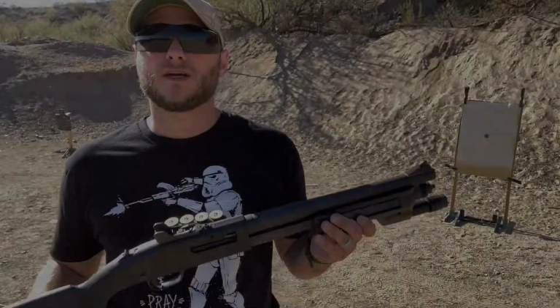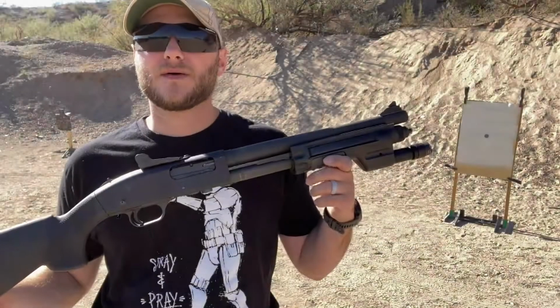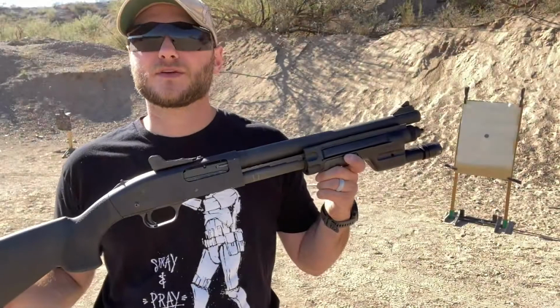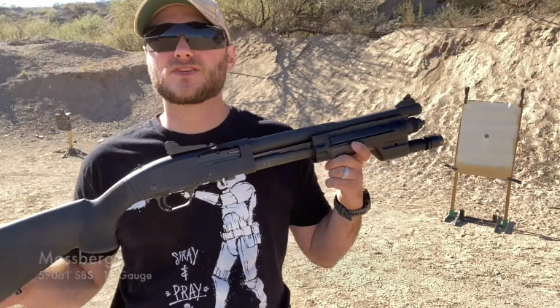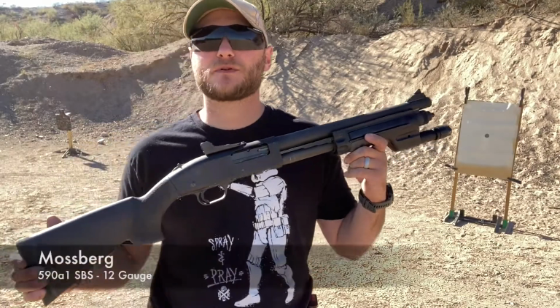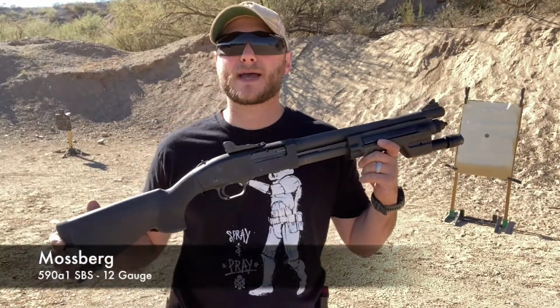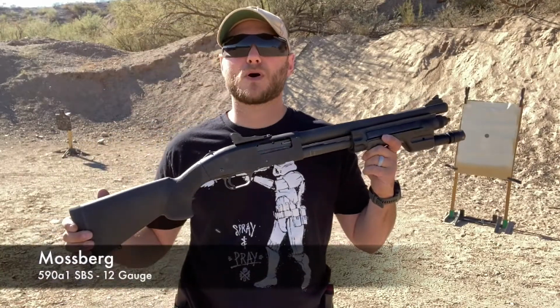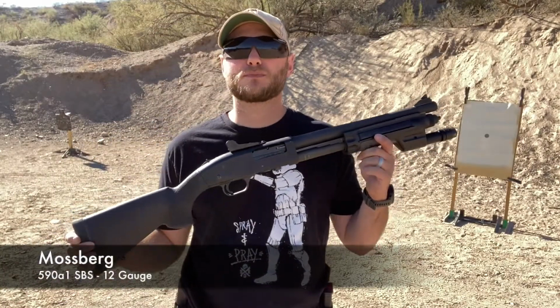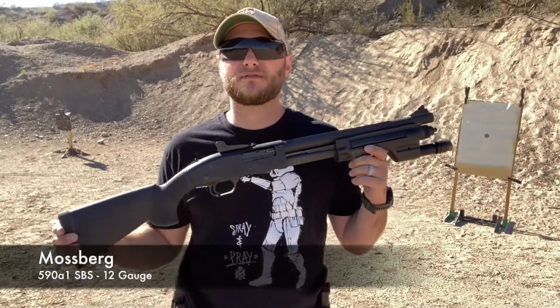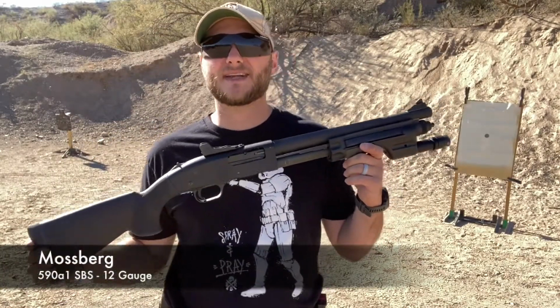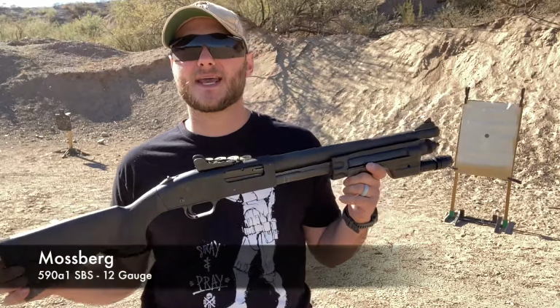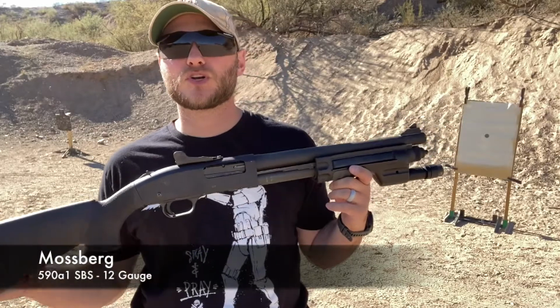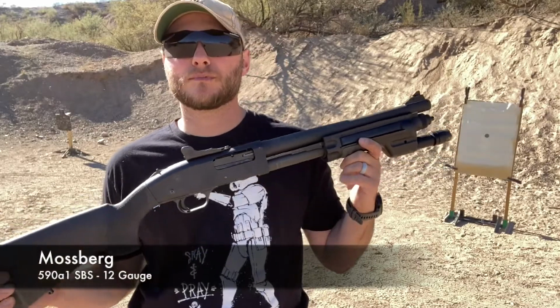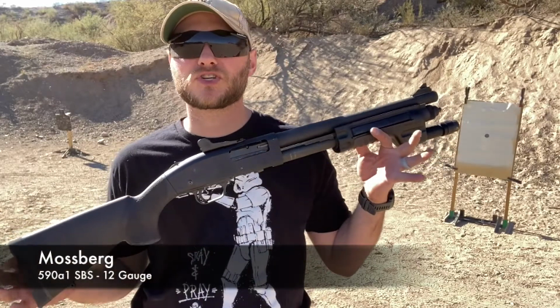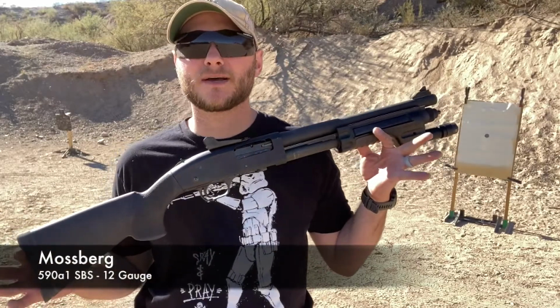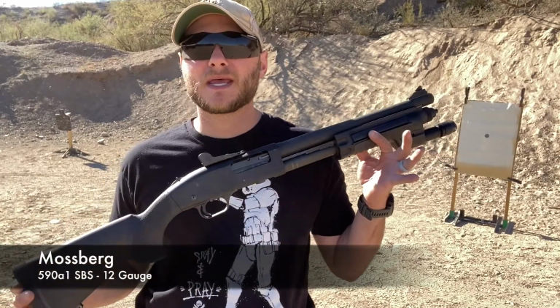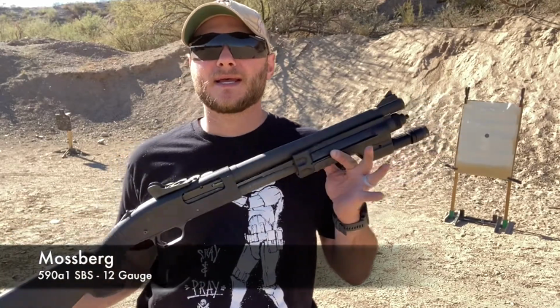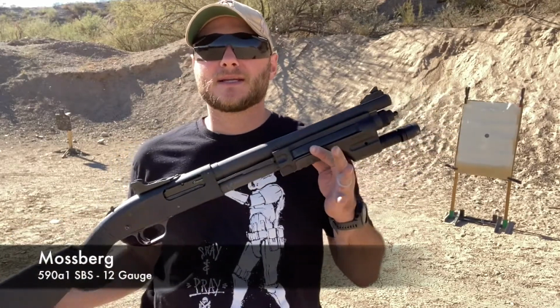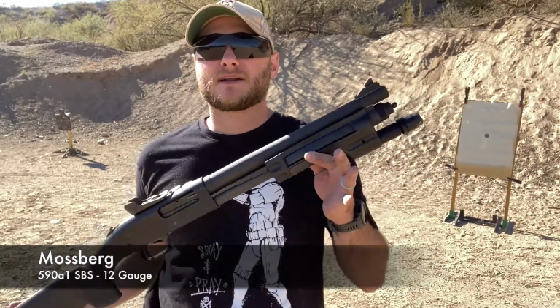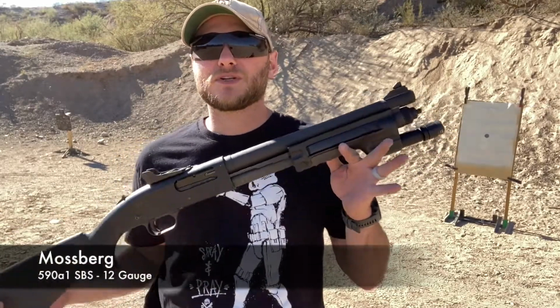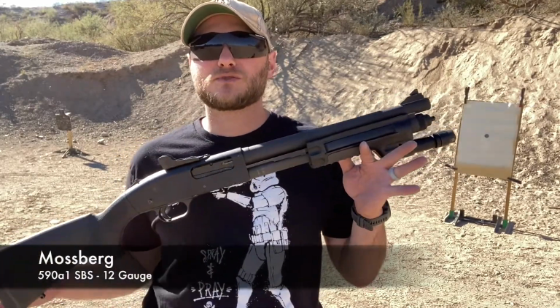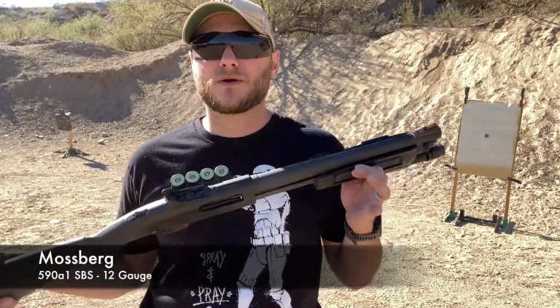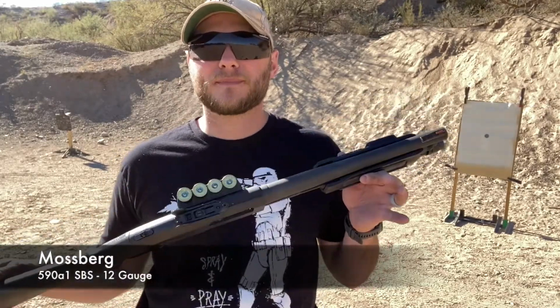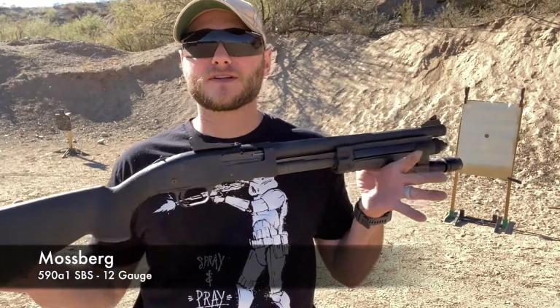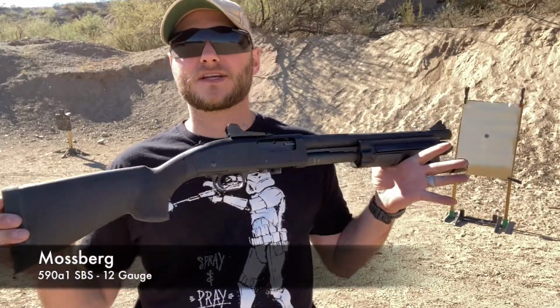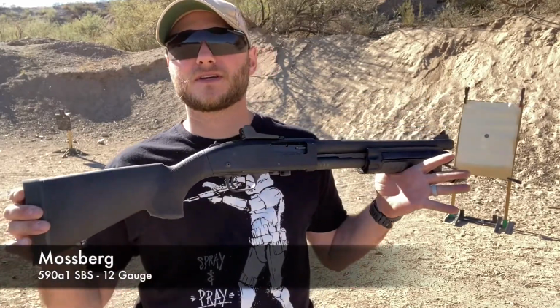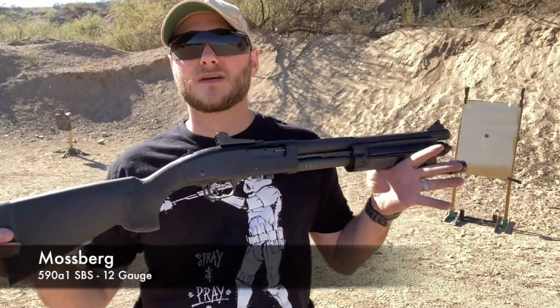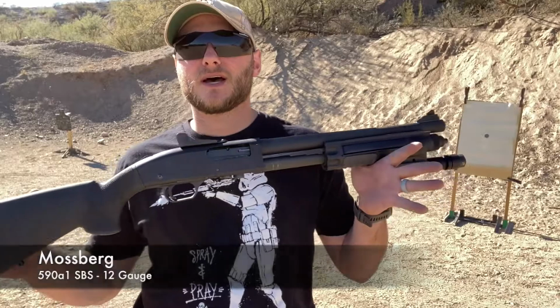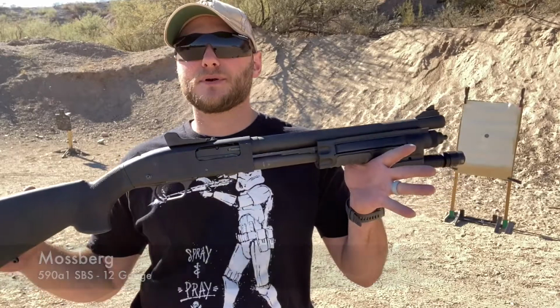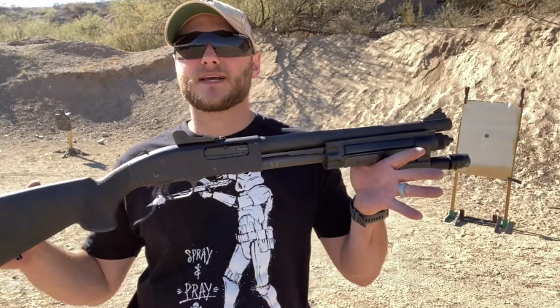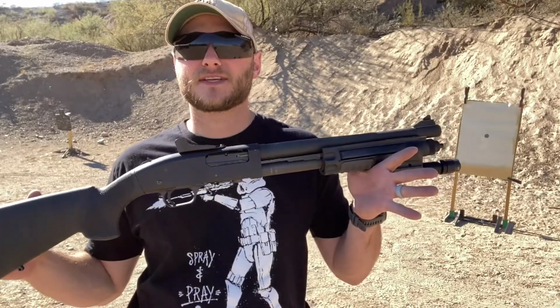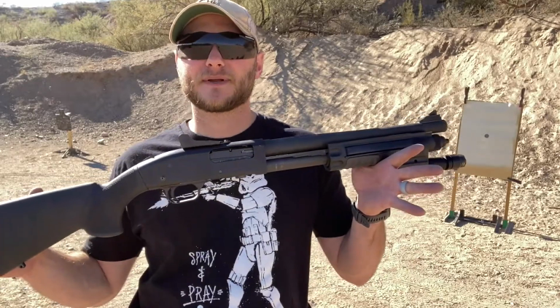Out here at the range today with my Mossberg 590A1 short-barreled shotgun. It's got a 14-inch barrel, iron sights — a pretty standard setup there.